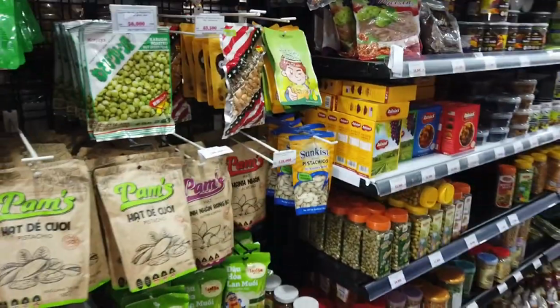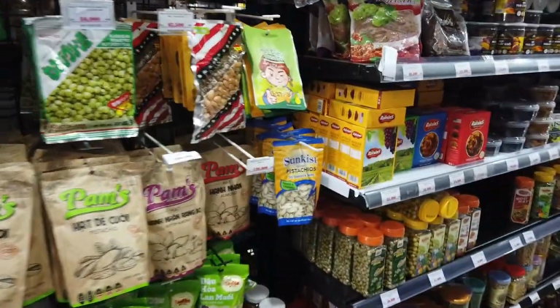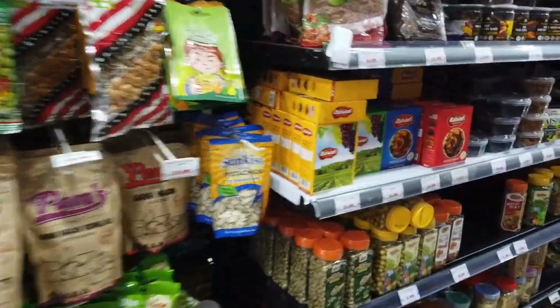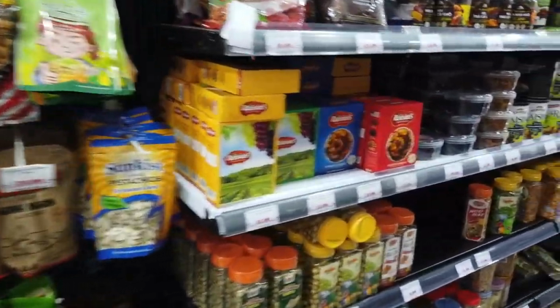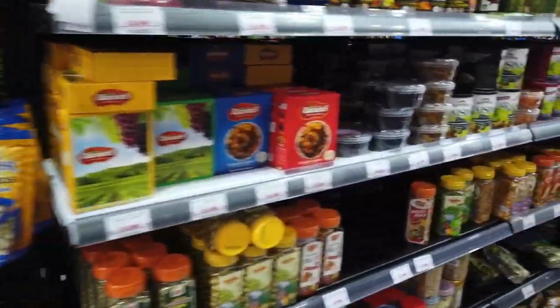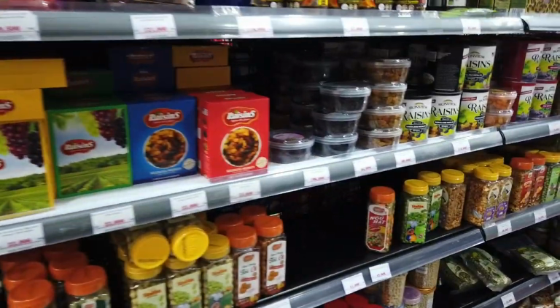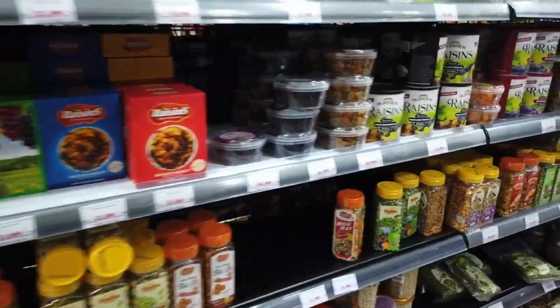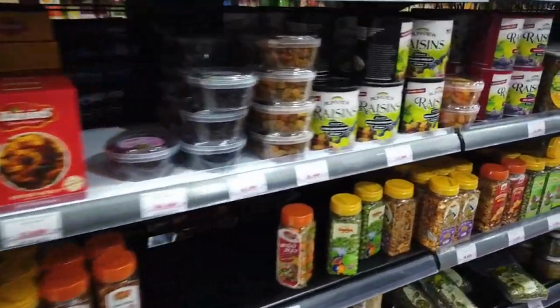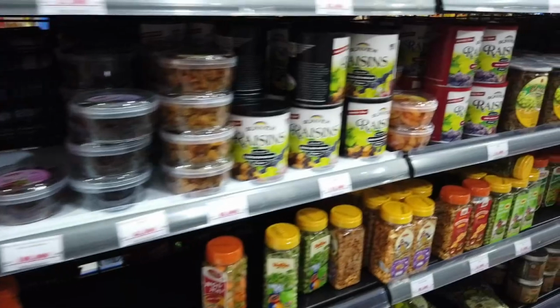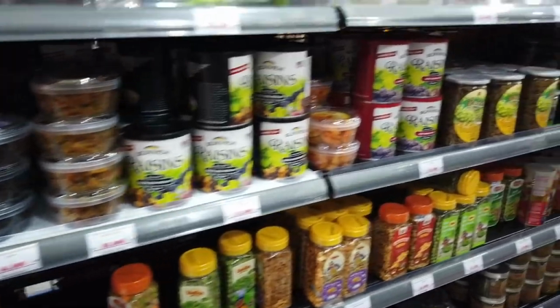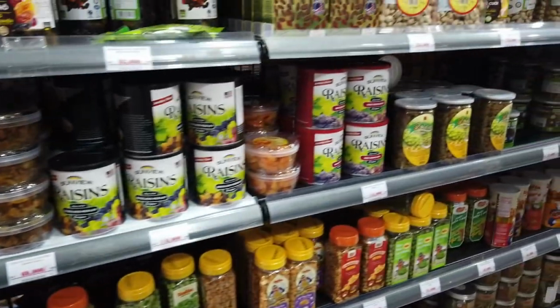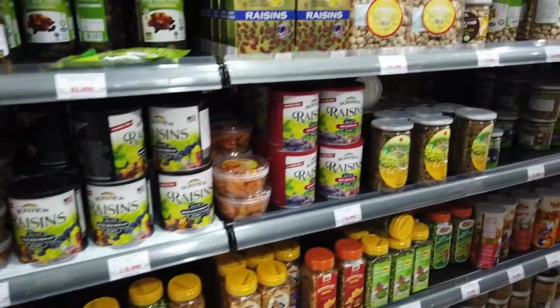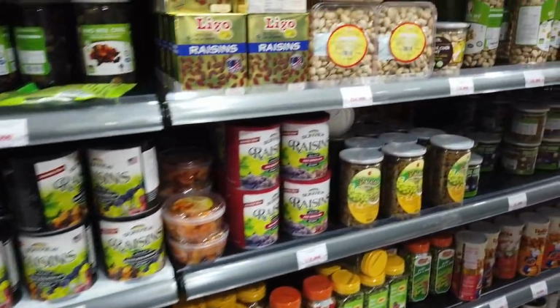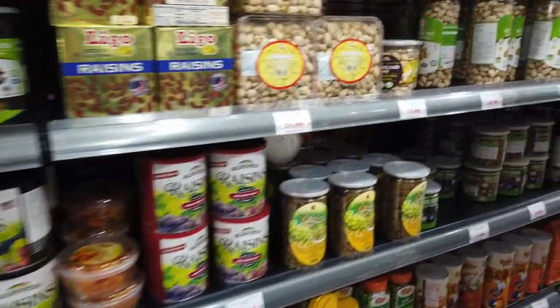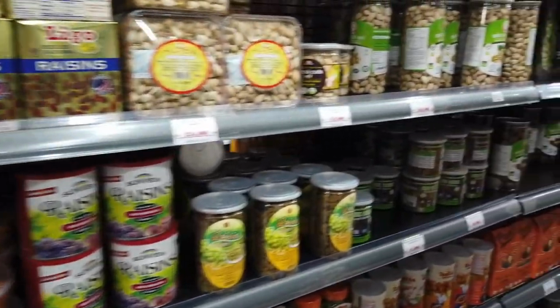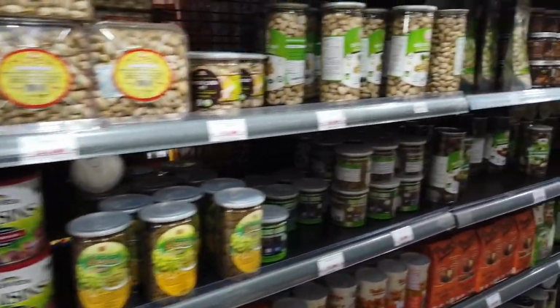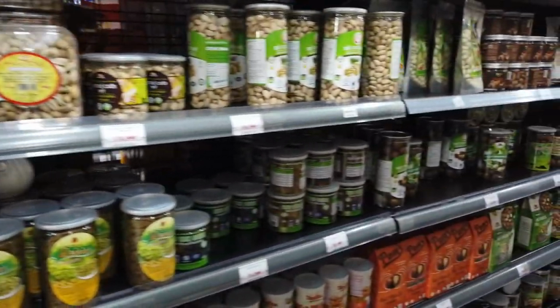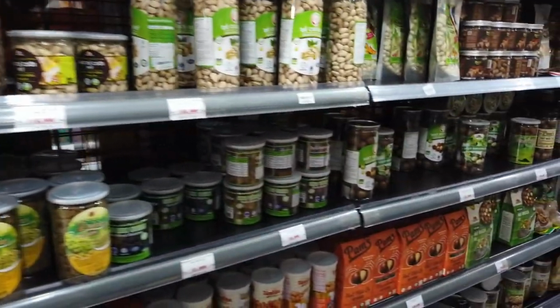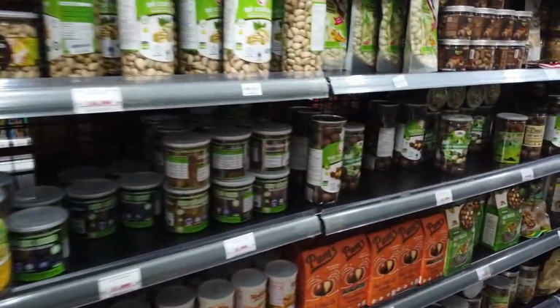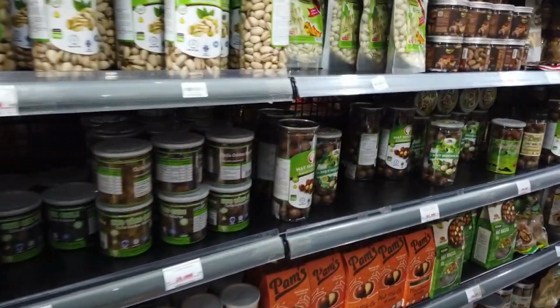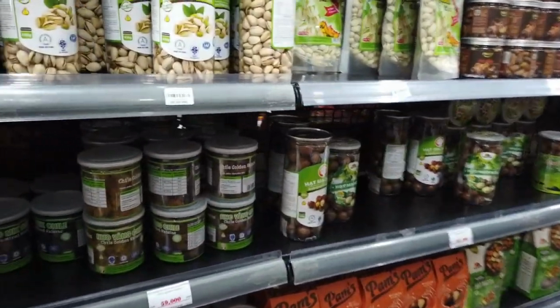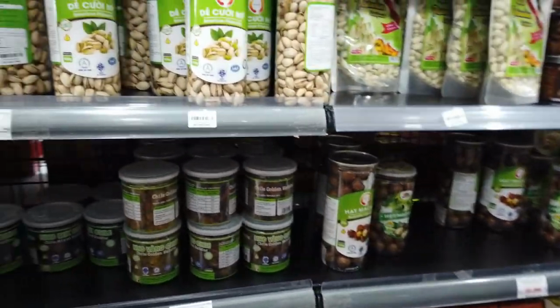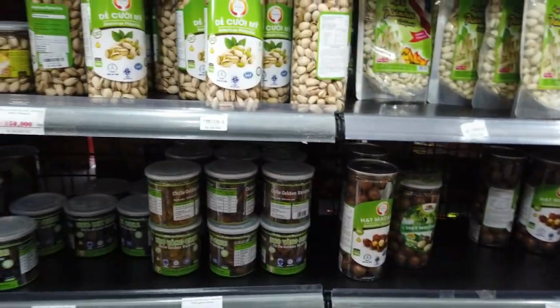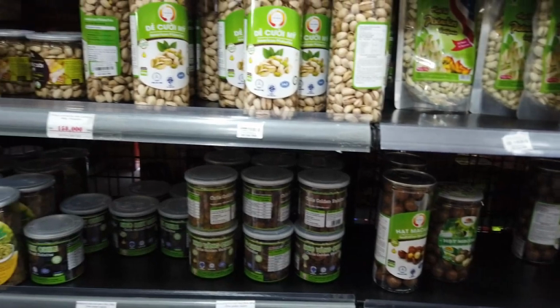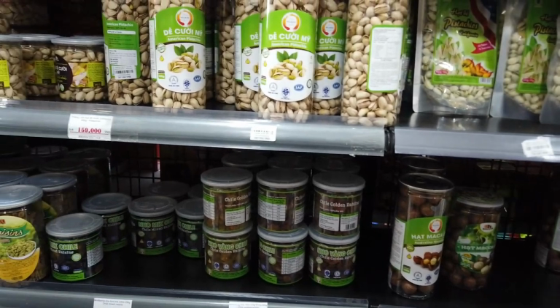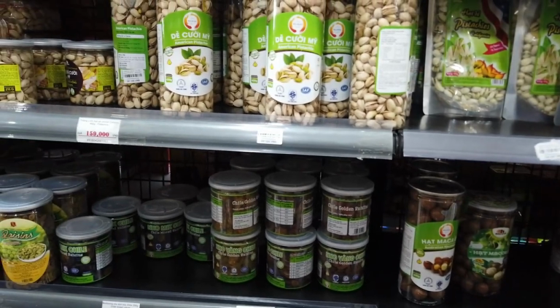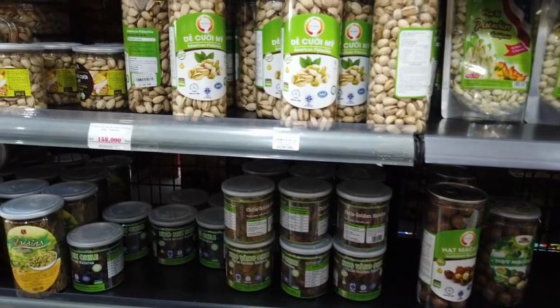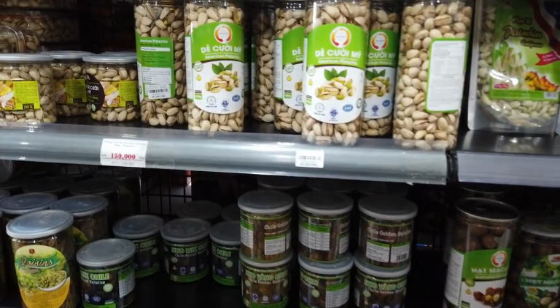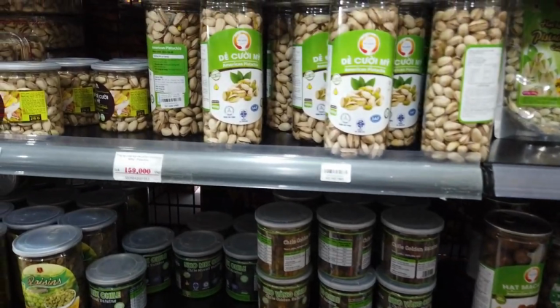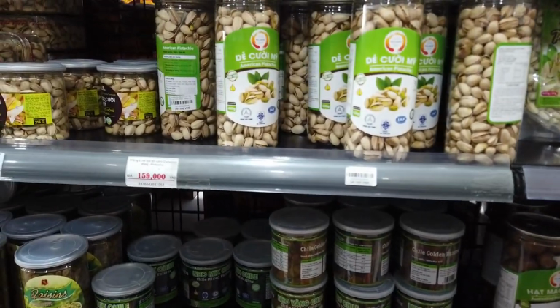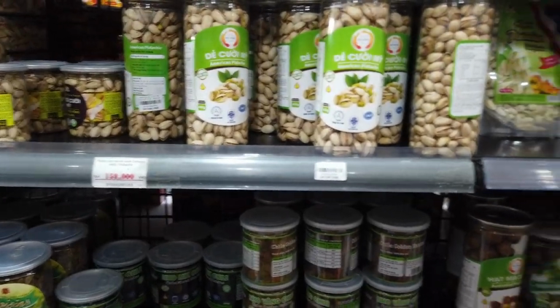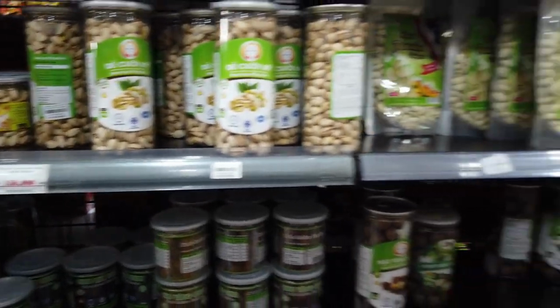Plenty of peanuts and peas — all the sort of stuff you only find in Asia. Pistachios are pretty dear though, about $15.